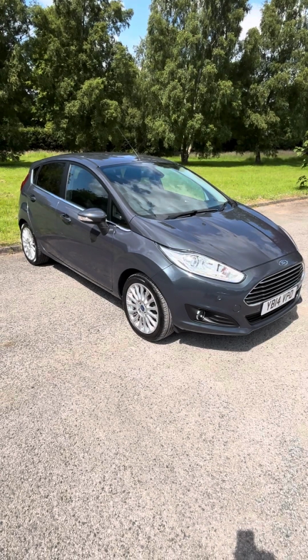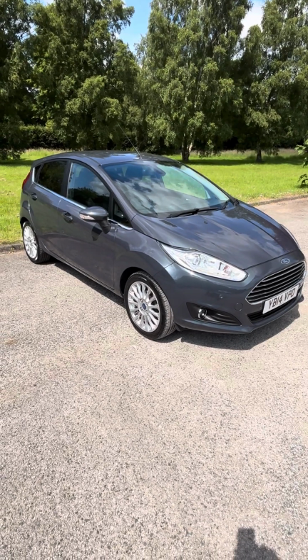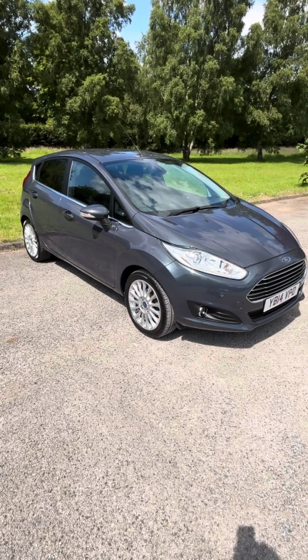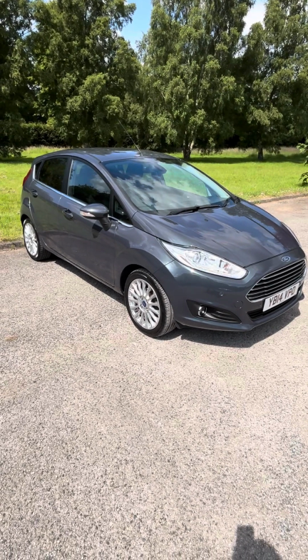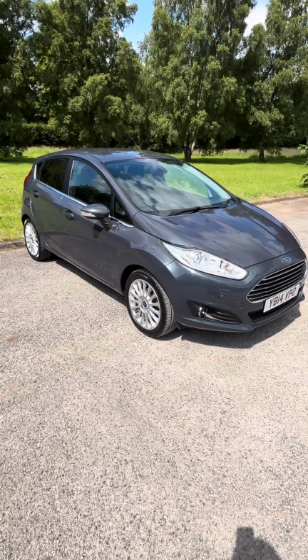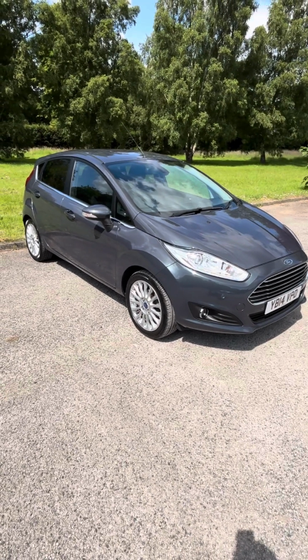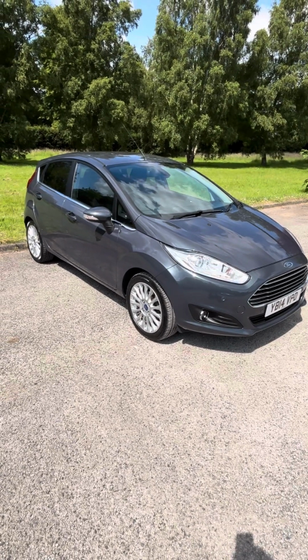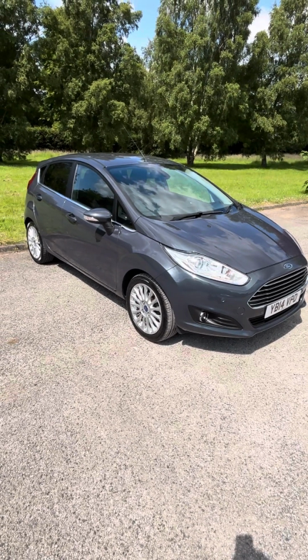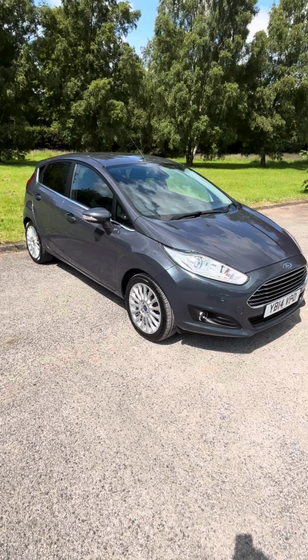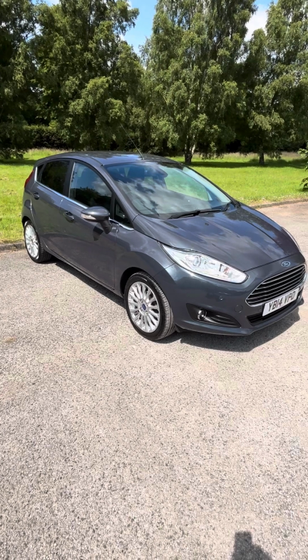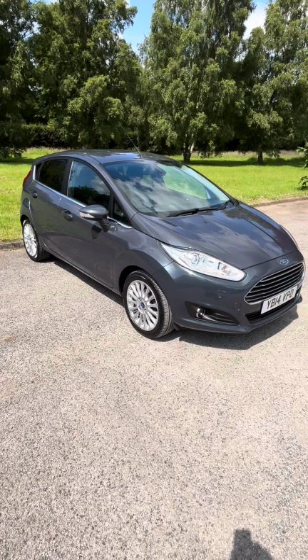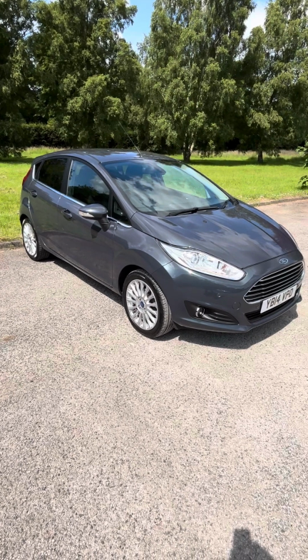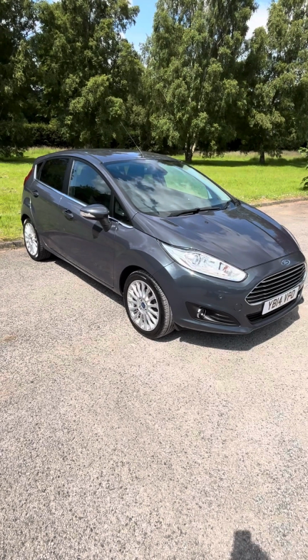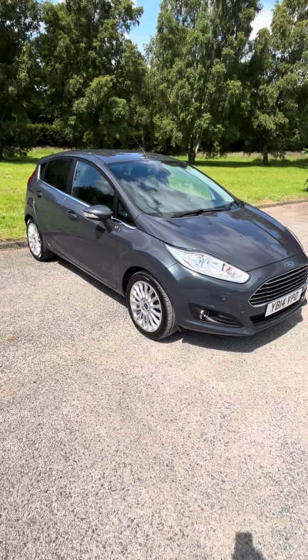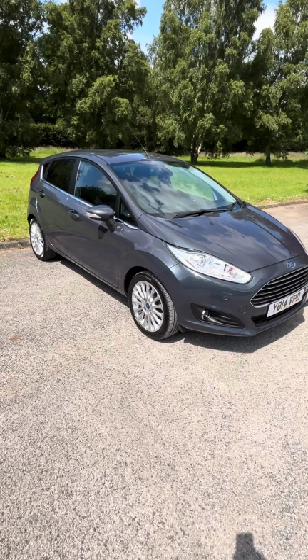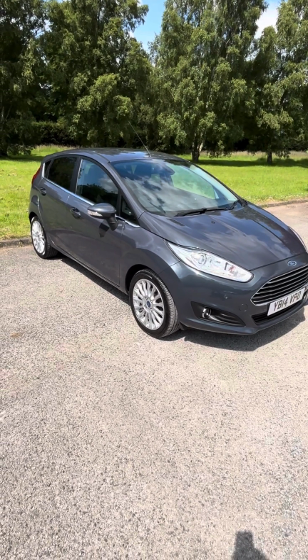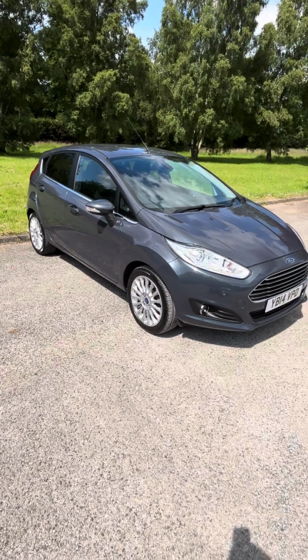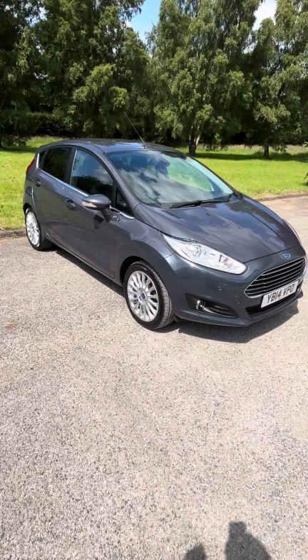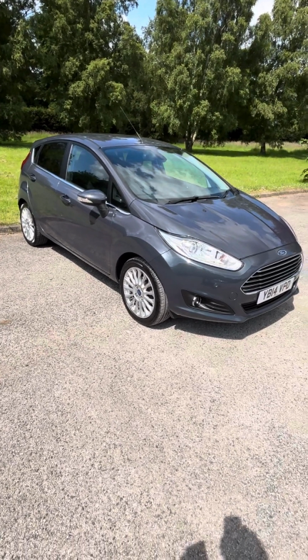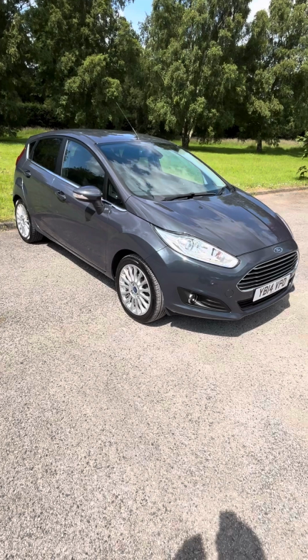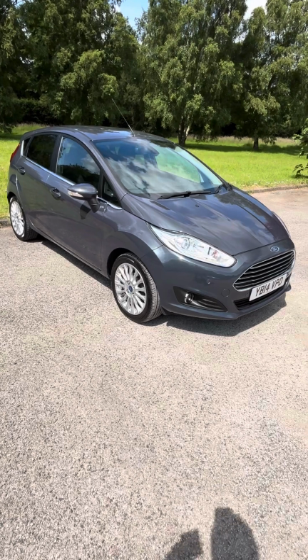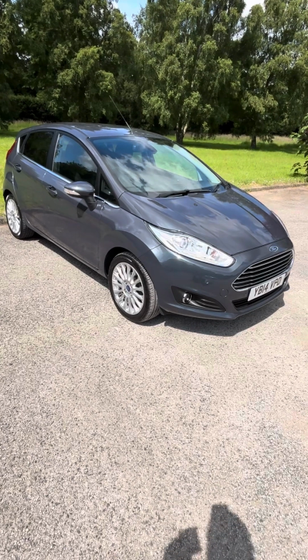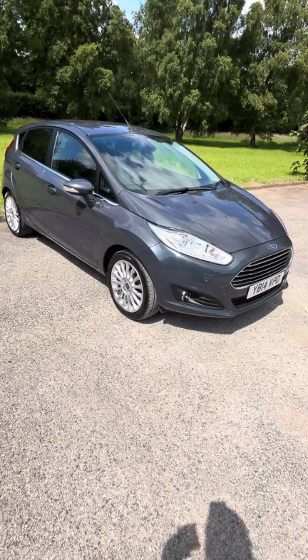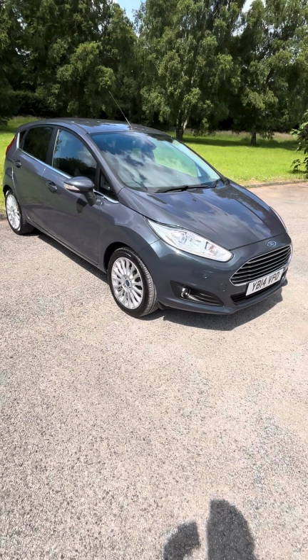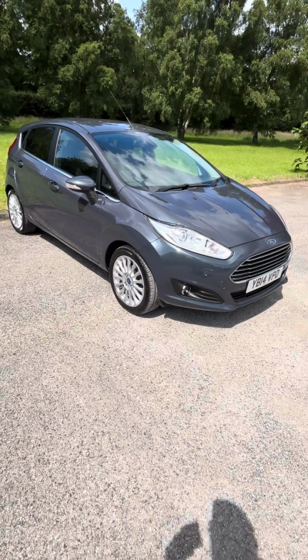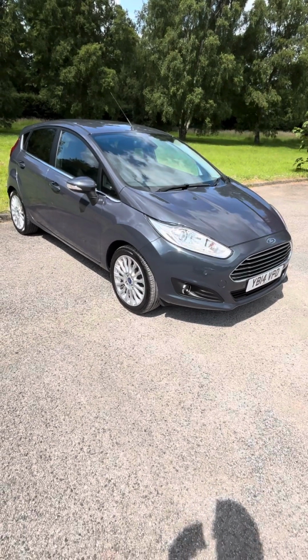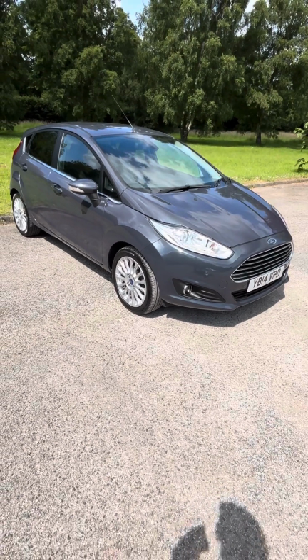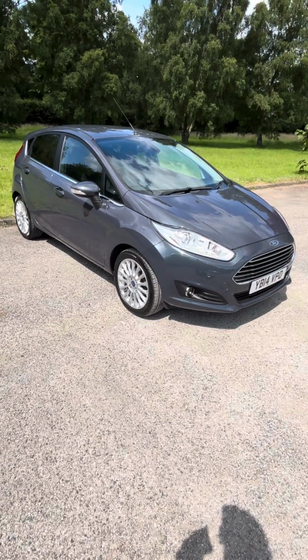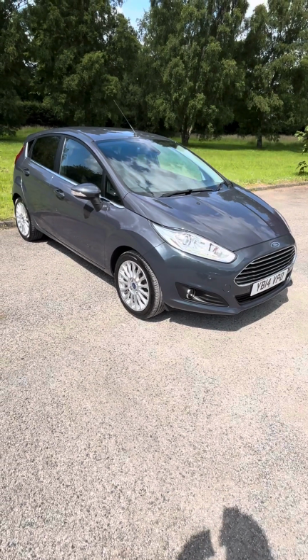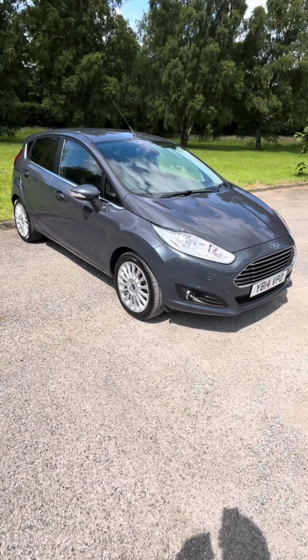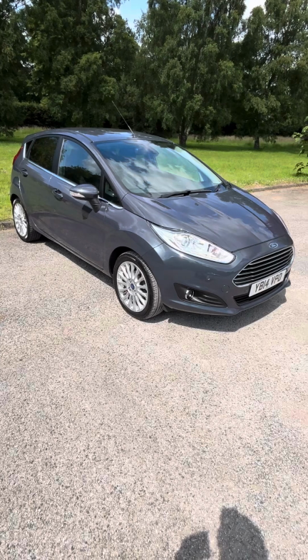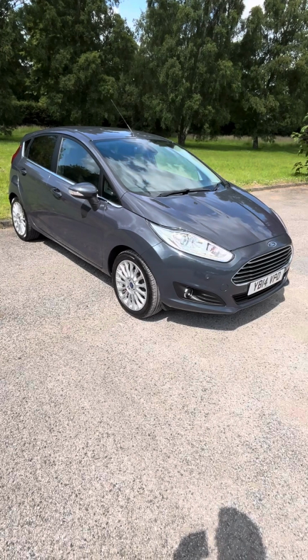2014, 14-plate Ford Fiesta 1.5 TDCI Titanium 5-door — lovely car. It has two previous owners and titanium spec, so it's near the top of the range.